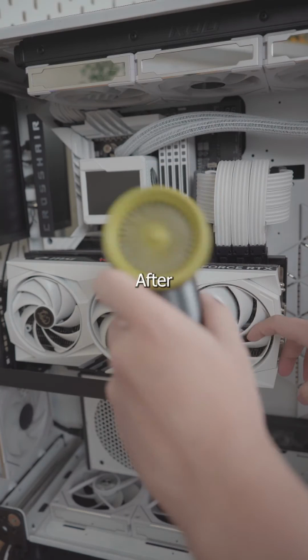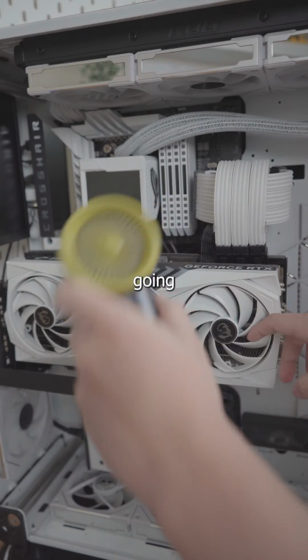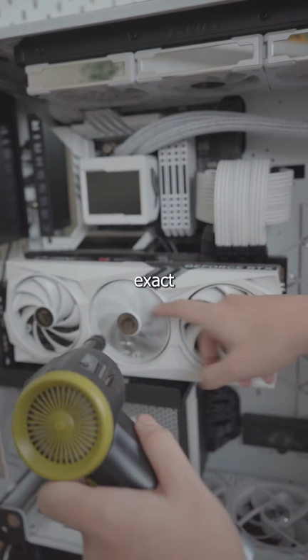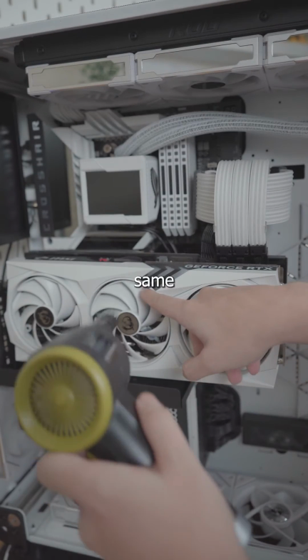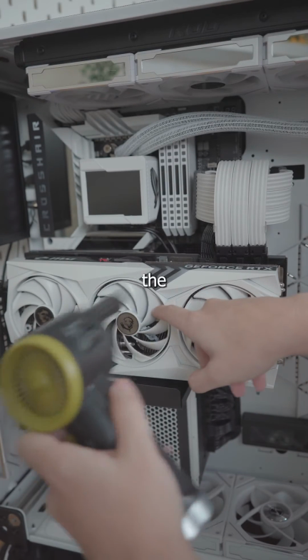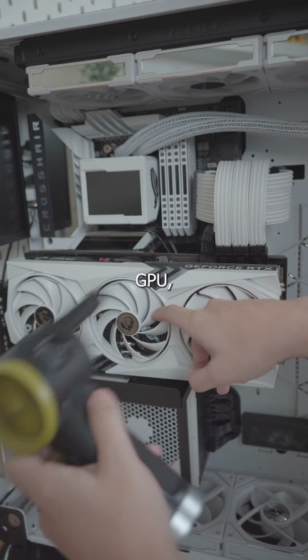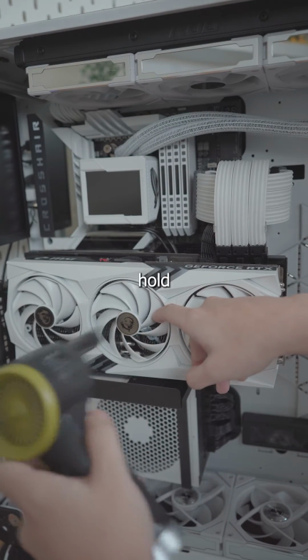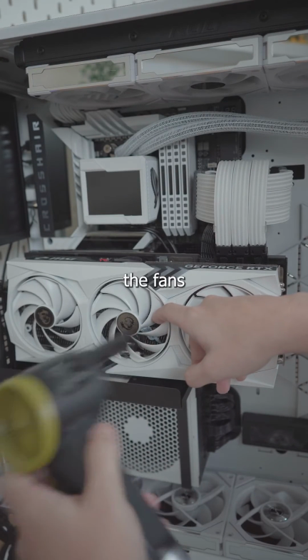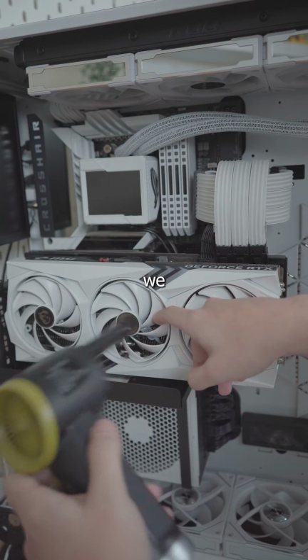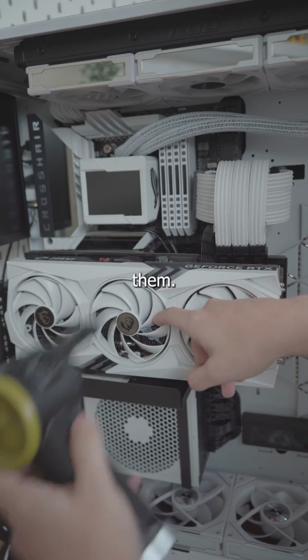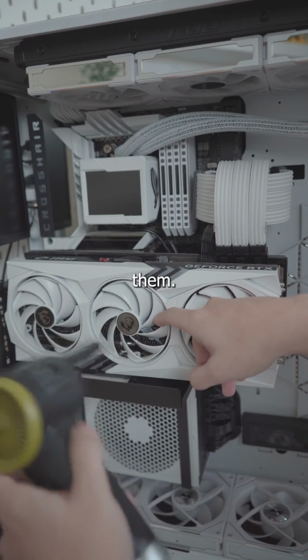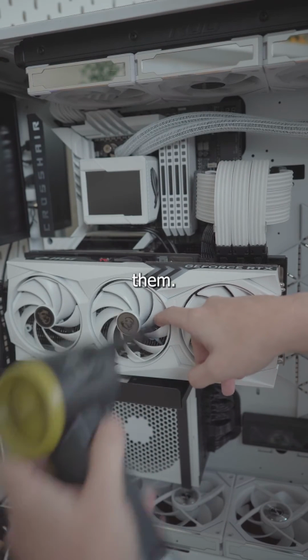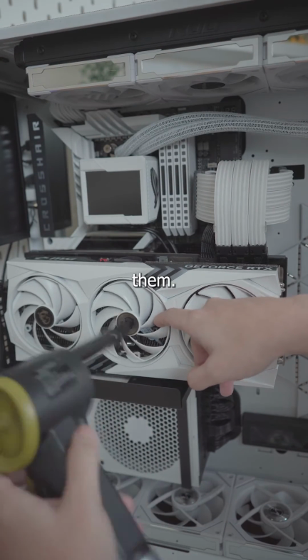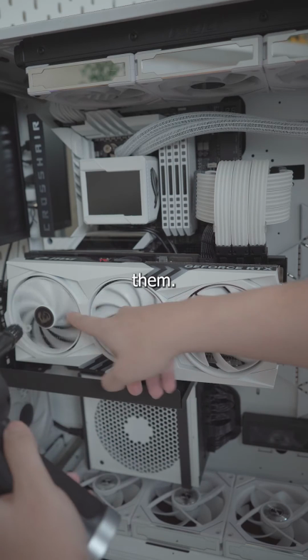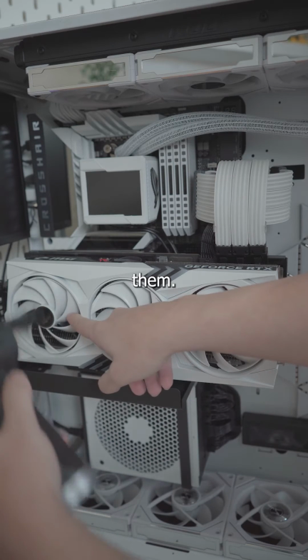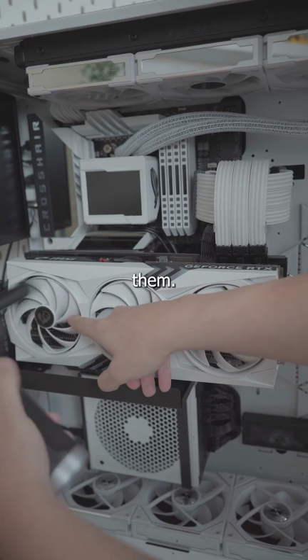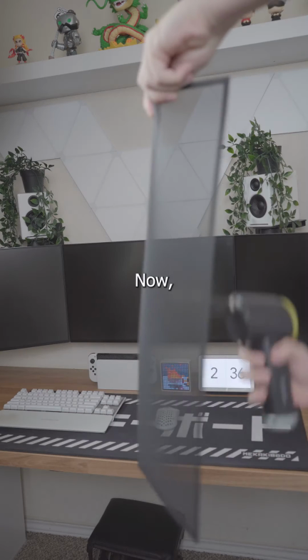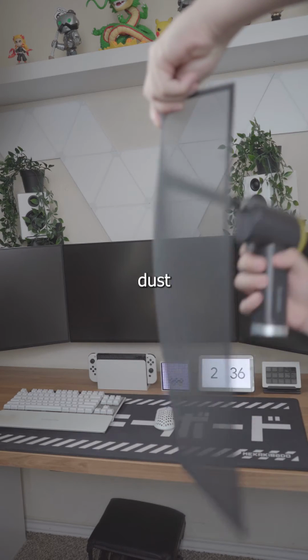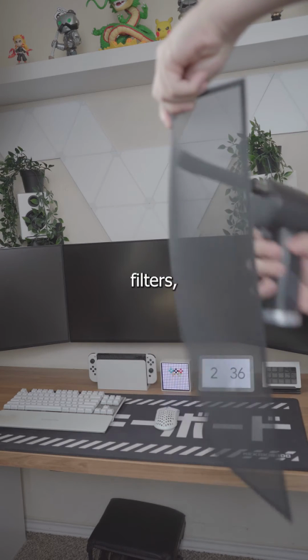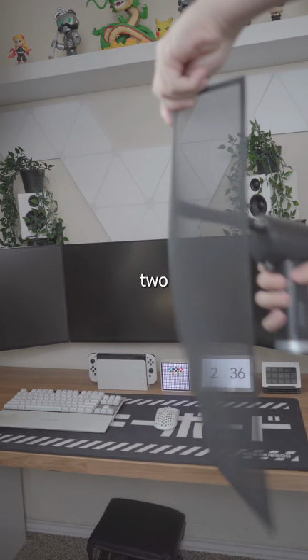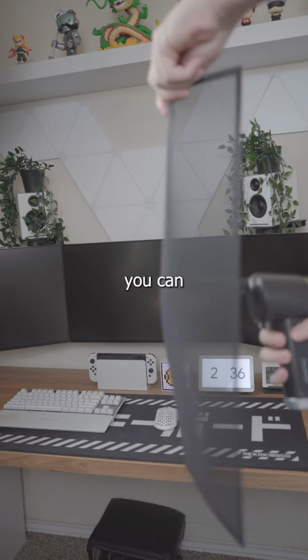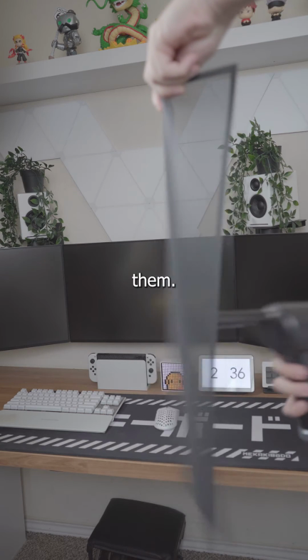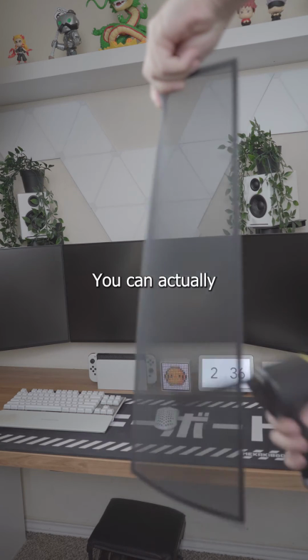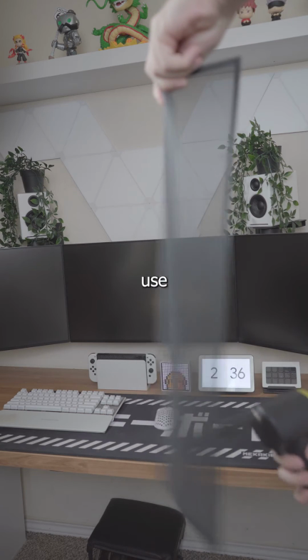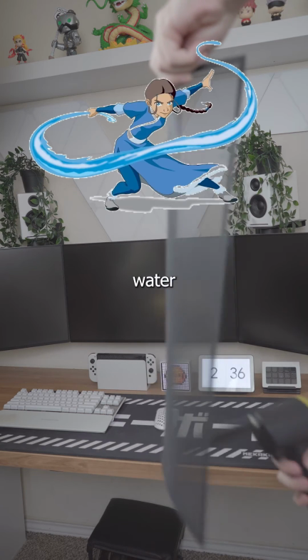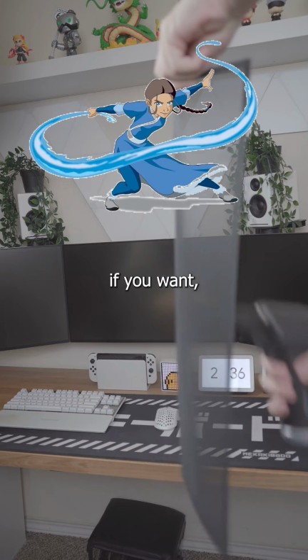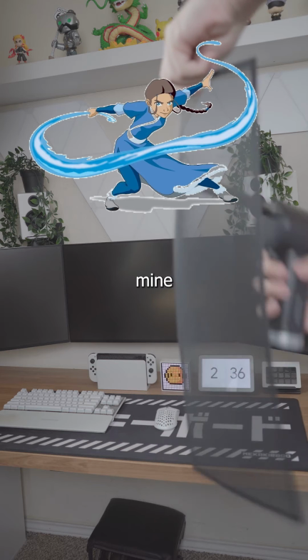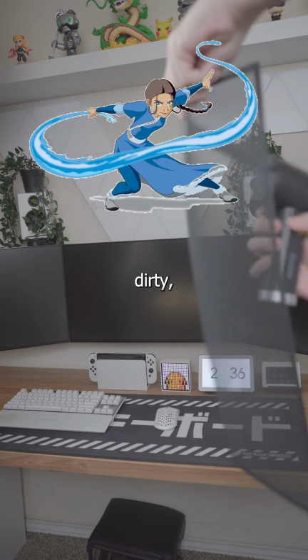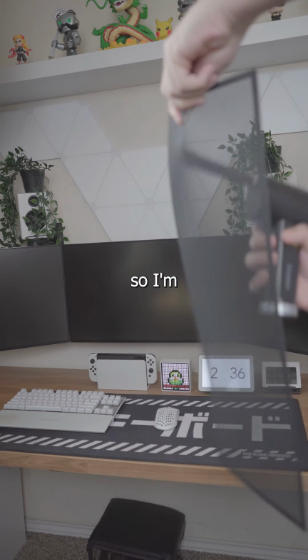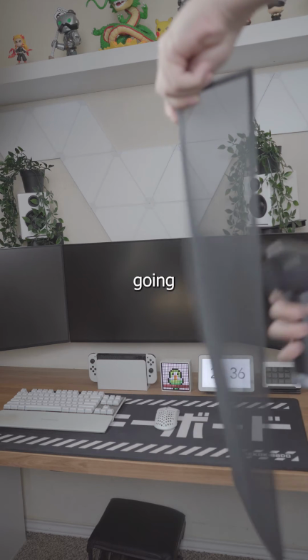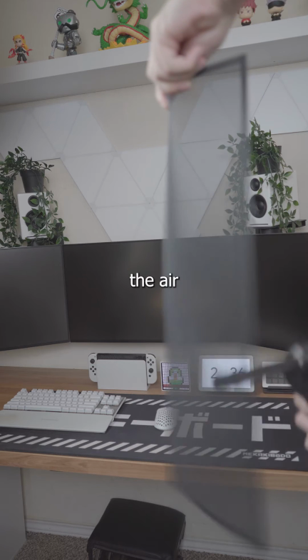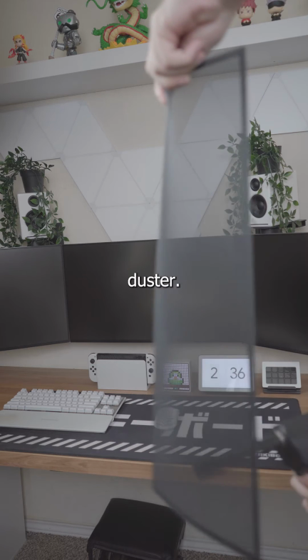After that, do the exact same thing for the GPU — hold the fans while you clean them. For the dust filters, there are two ways to clean them: you can use water if you want, but mine aren't that dirty so I'm just going to use the air duster.